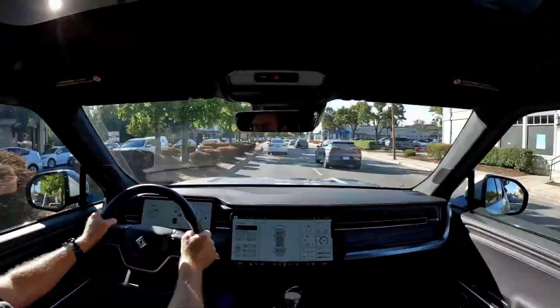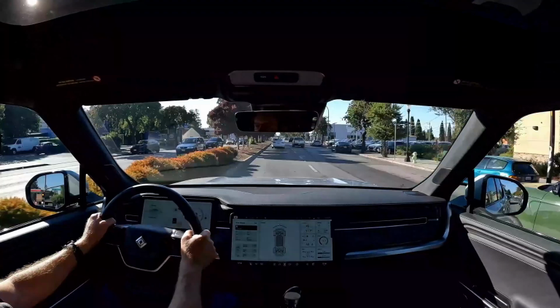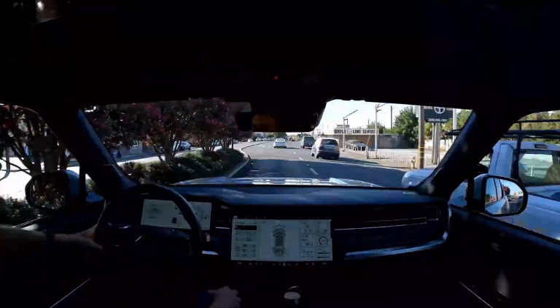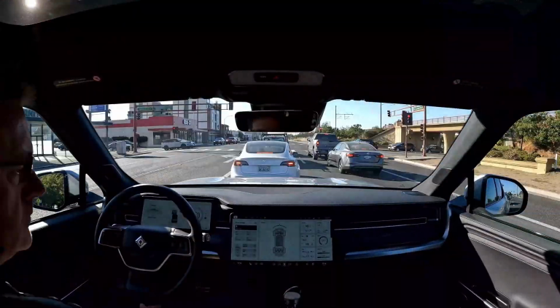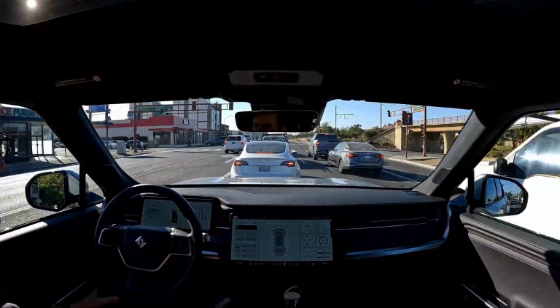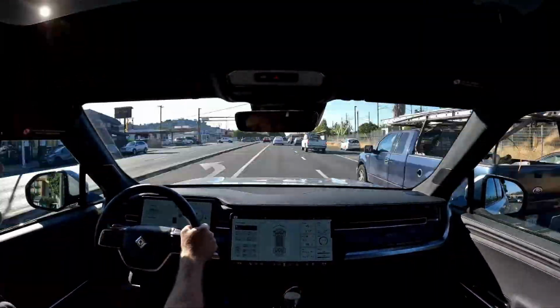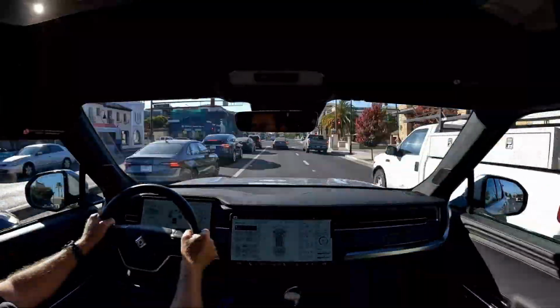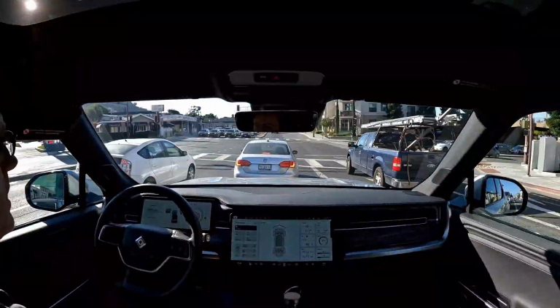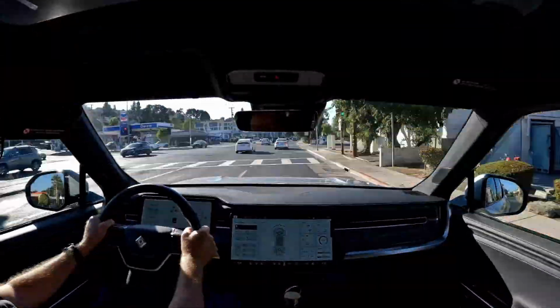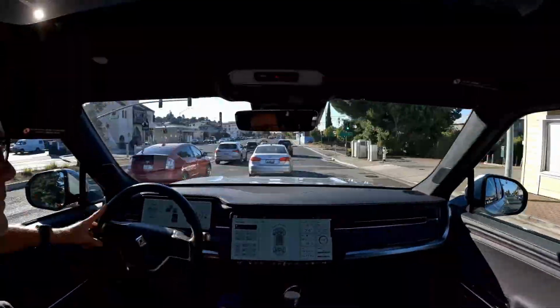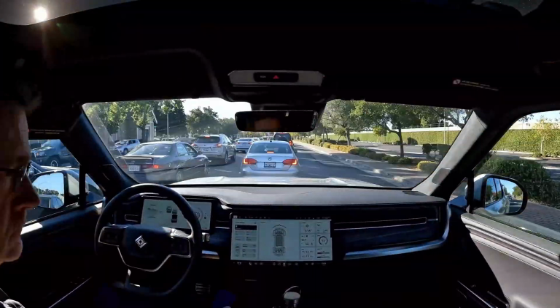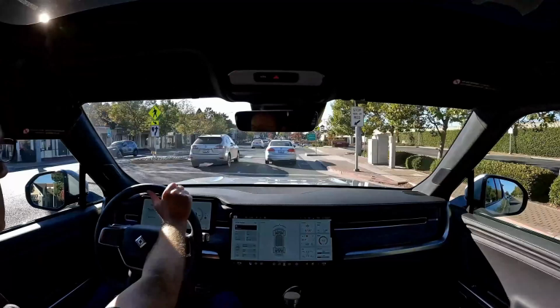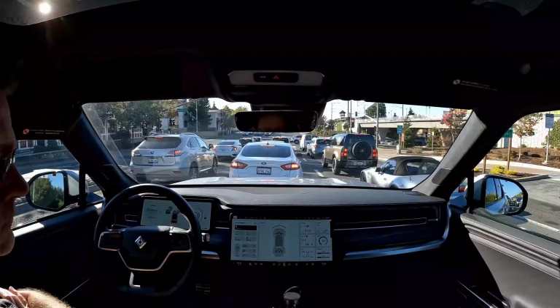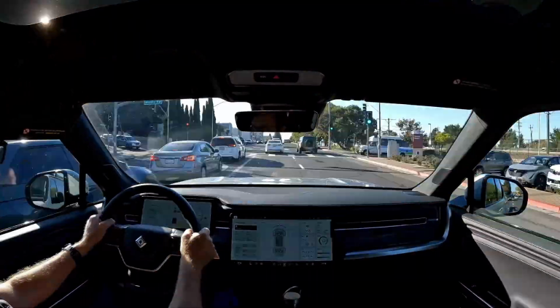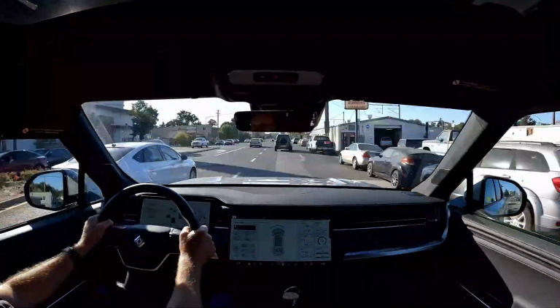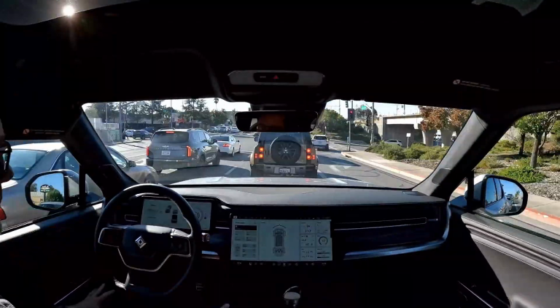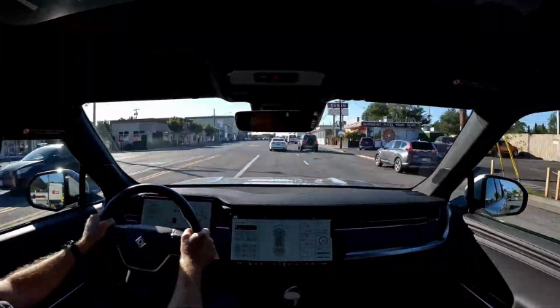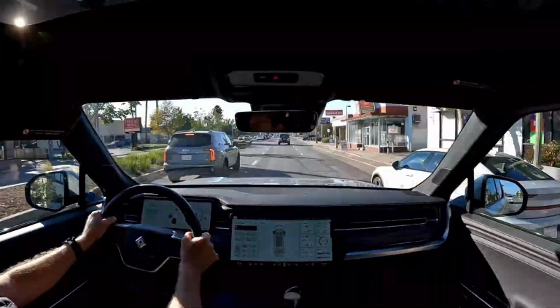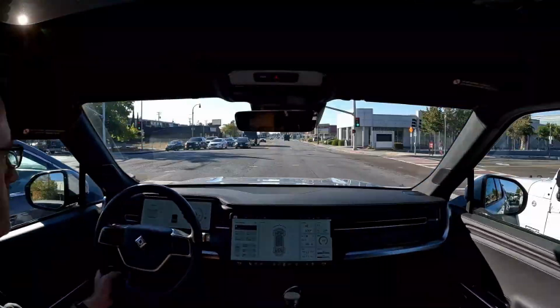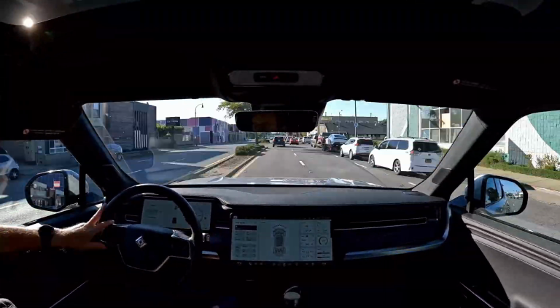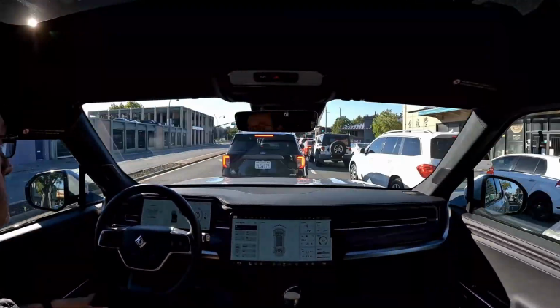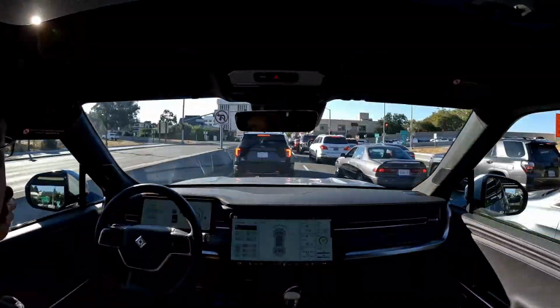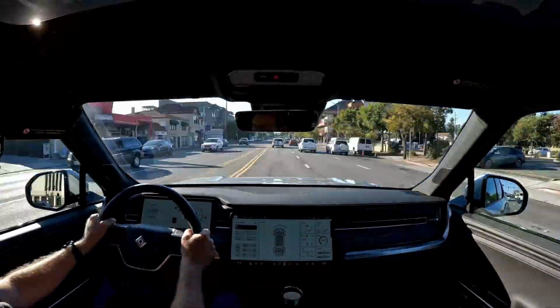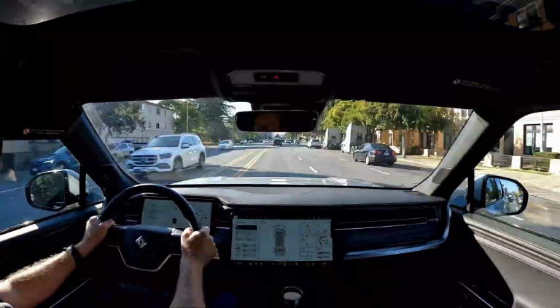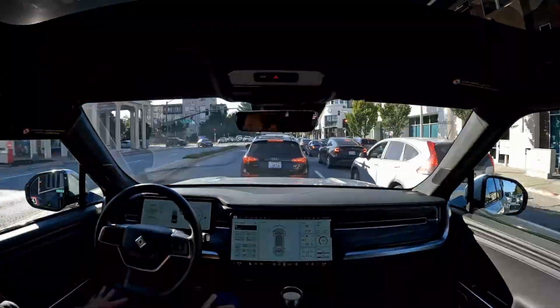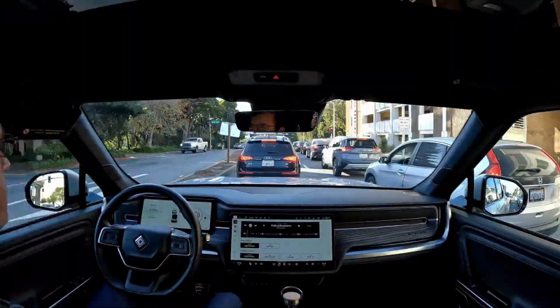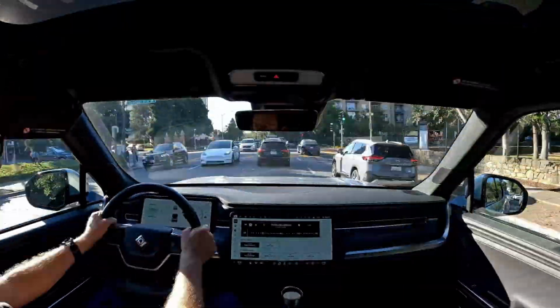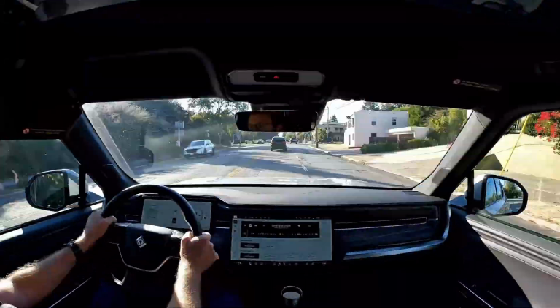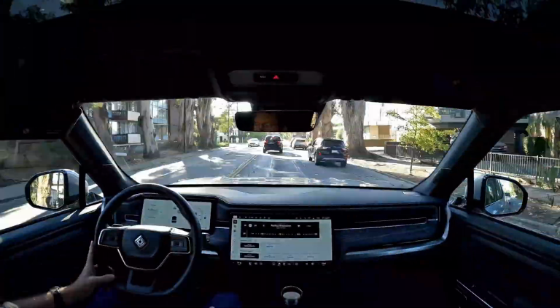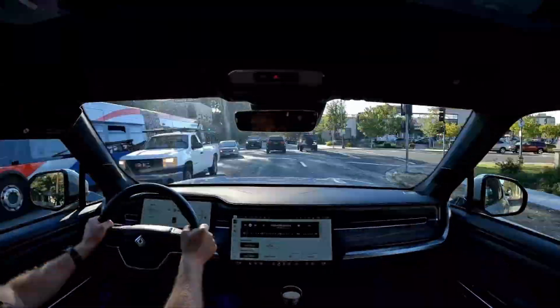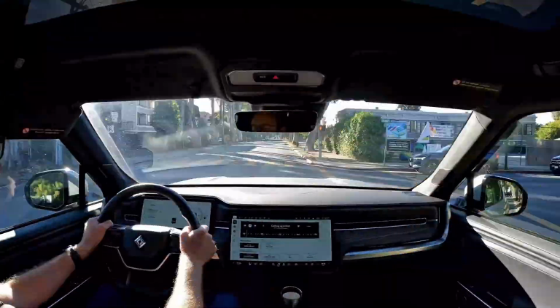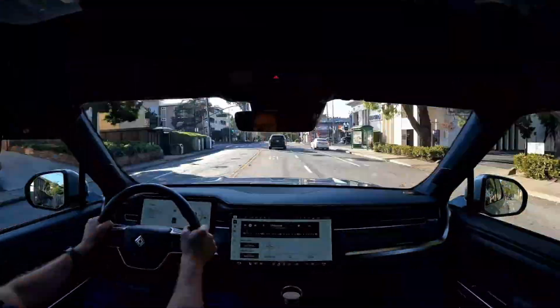I don't expect to get anything from the street section going up El Camino. We're doing like 35 to 45 miles an hour or stuck in traffic, so definitely no expectation there. But on the highway ride home — that is the goal, that is my expectation, that is my hope. Fingers crossed.